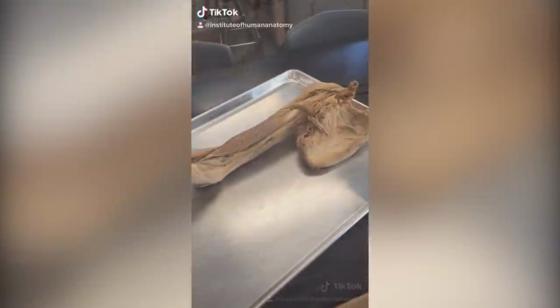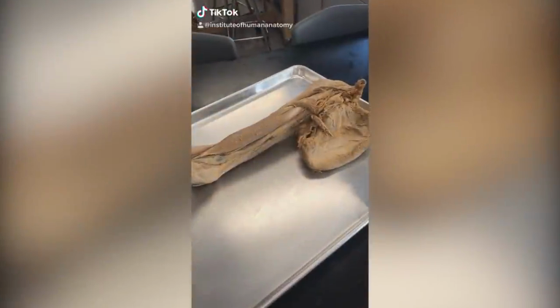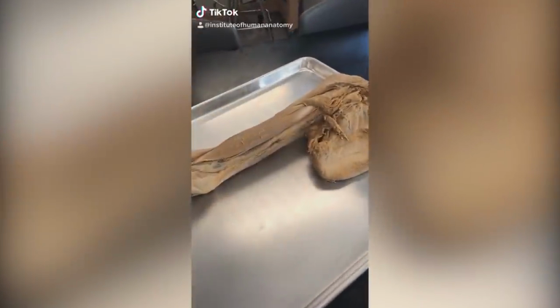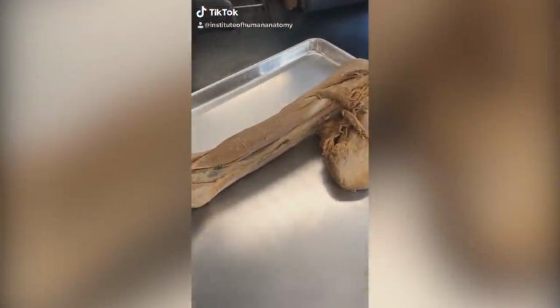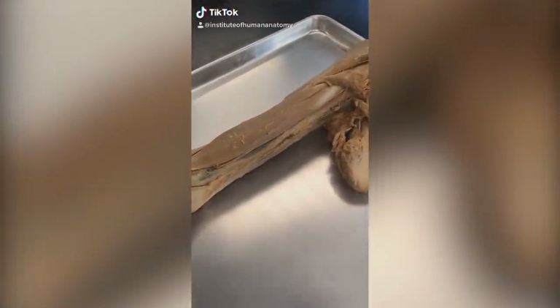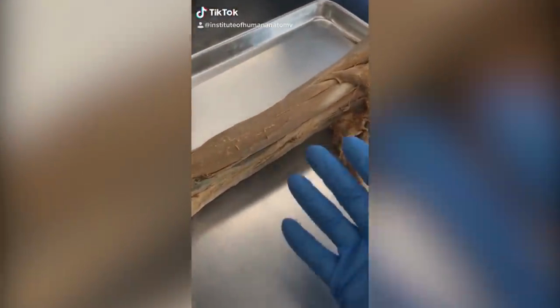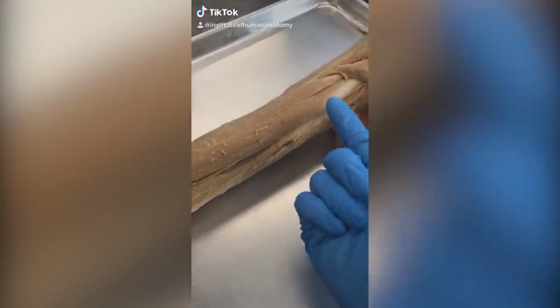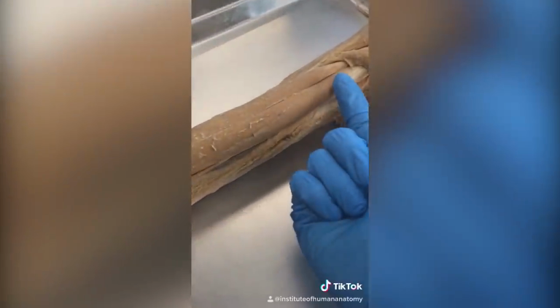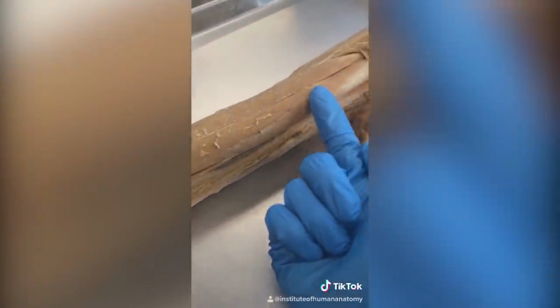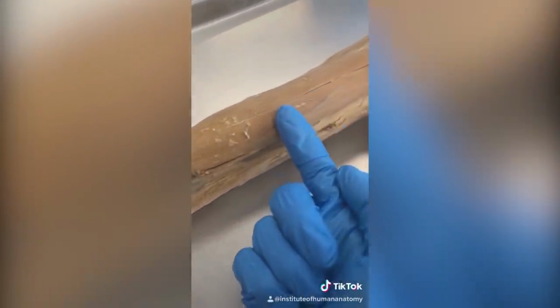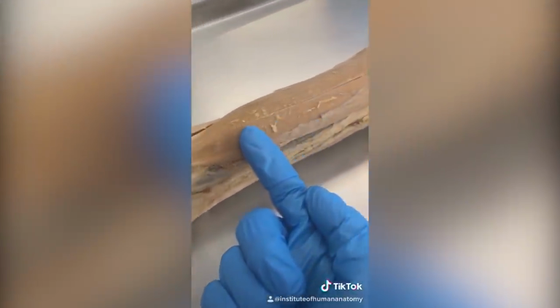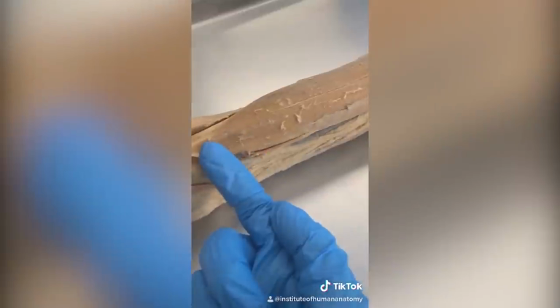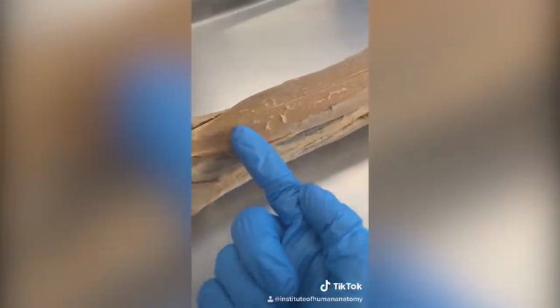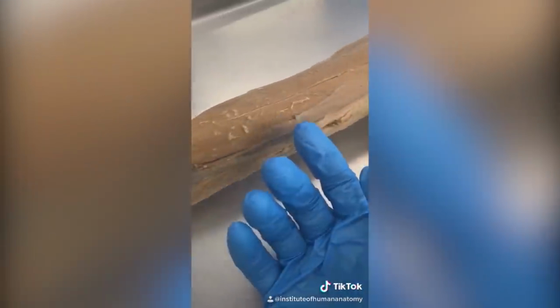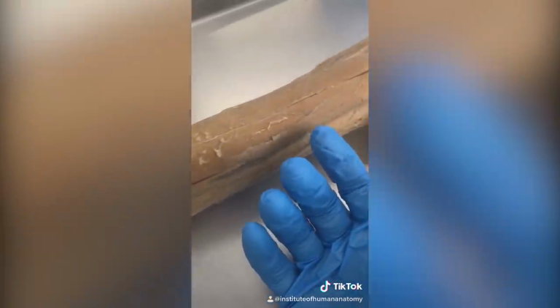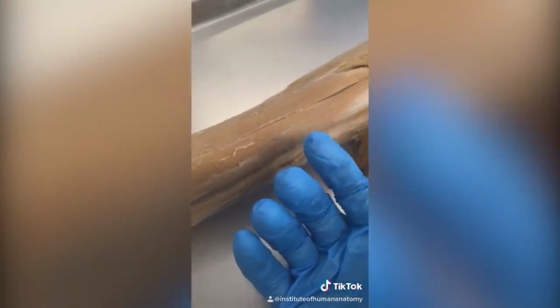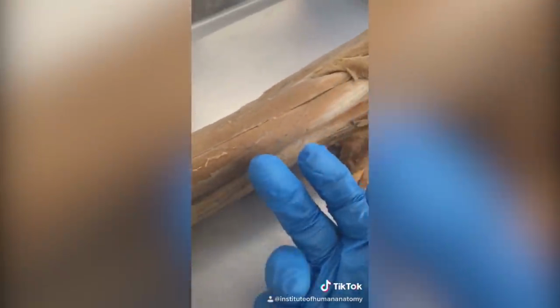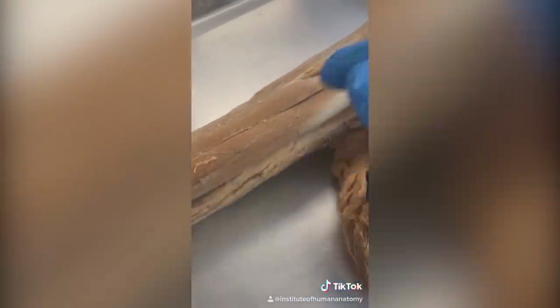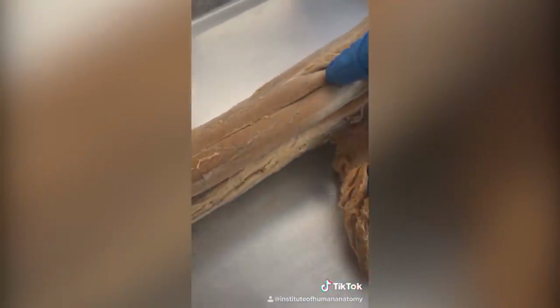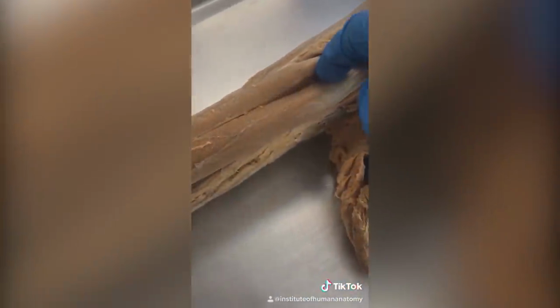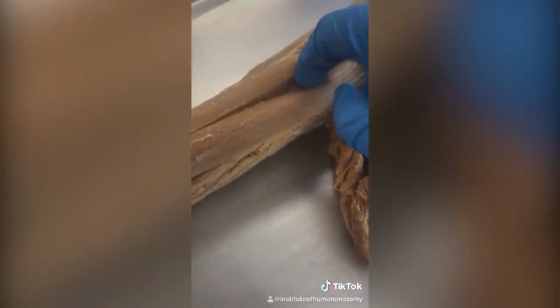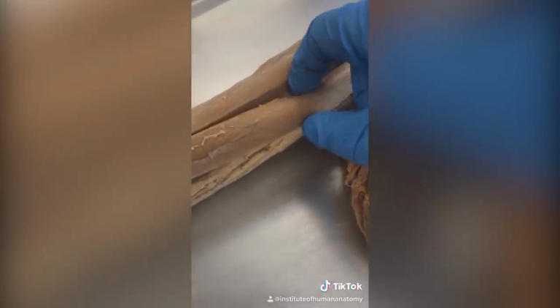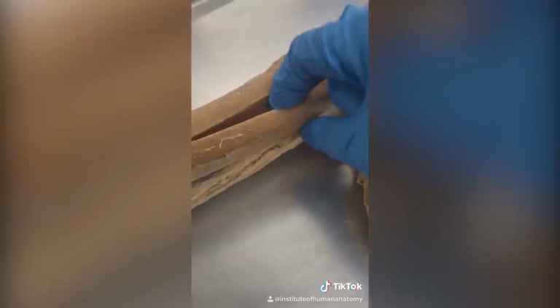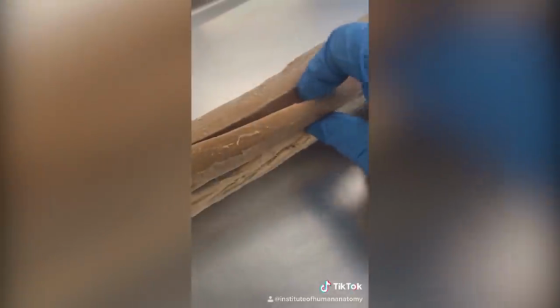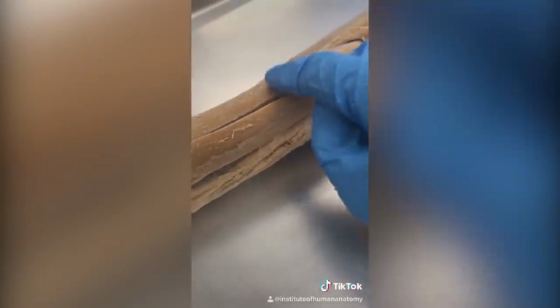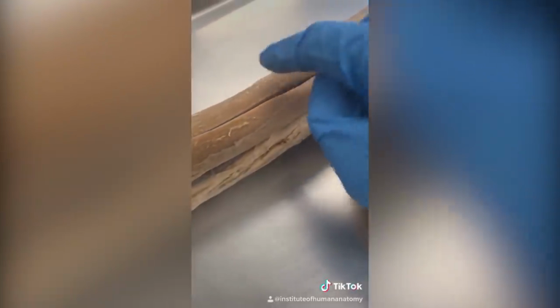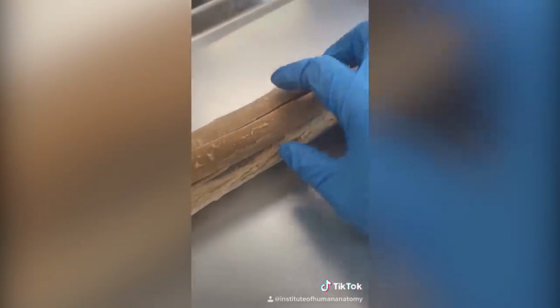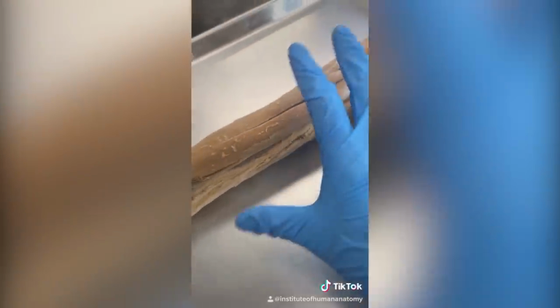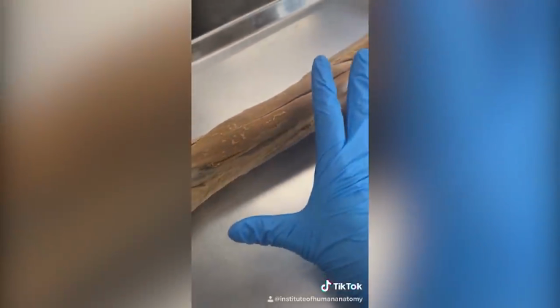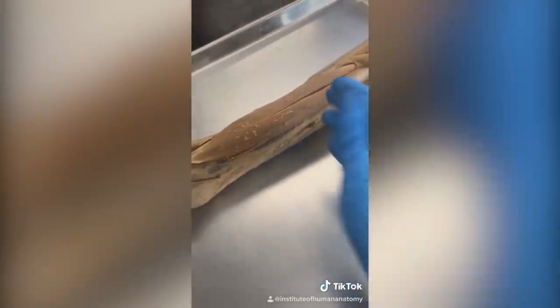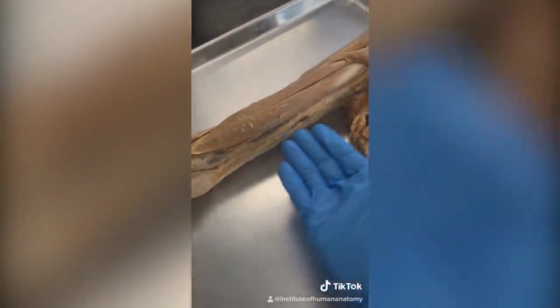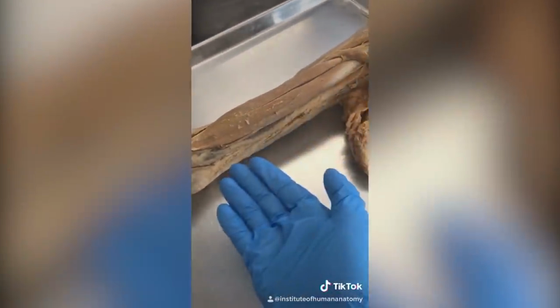Today I want to talk about a muscle that most everyone has heard of — the biceps brachii. The reason it's called biceps is that it means two heads. We have two different heads that form one muscle called the biceps brachii.